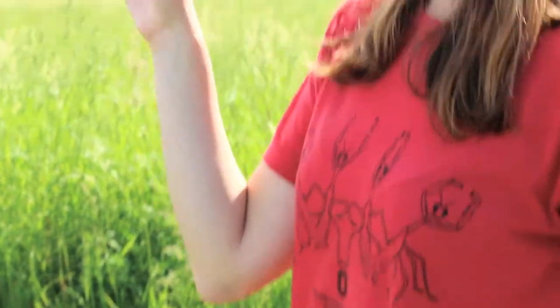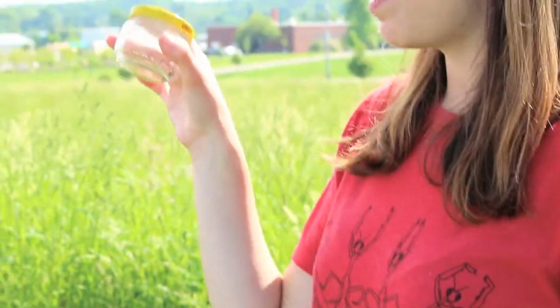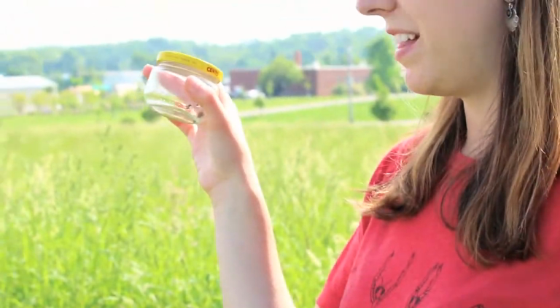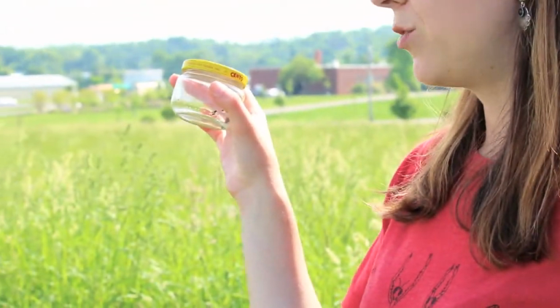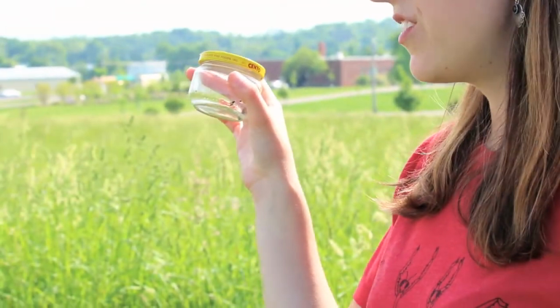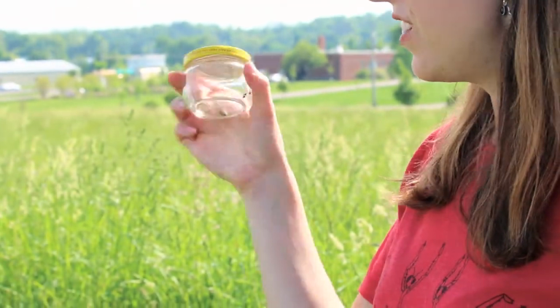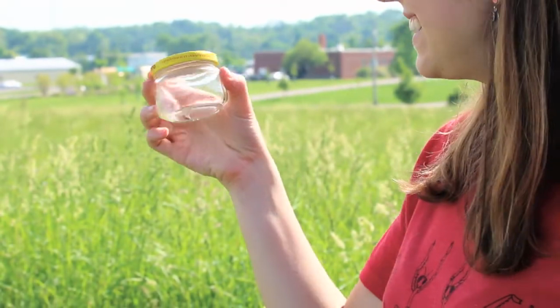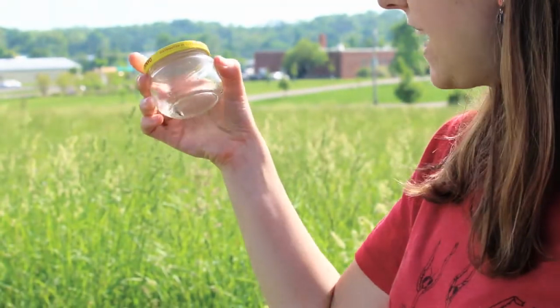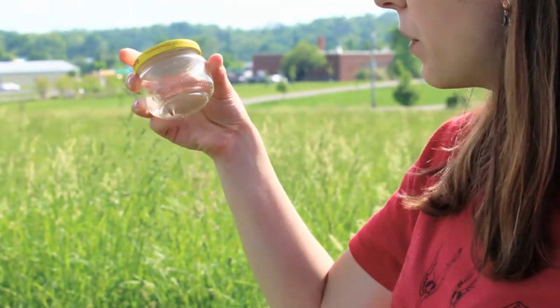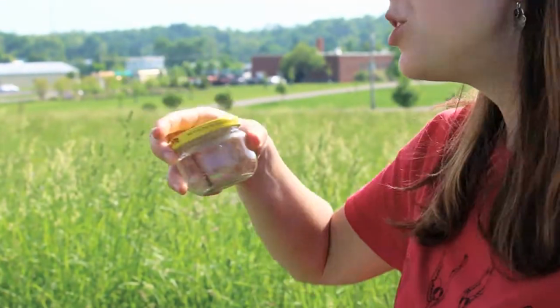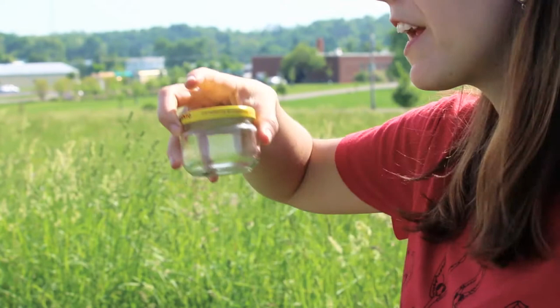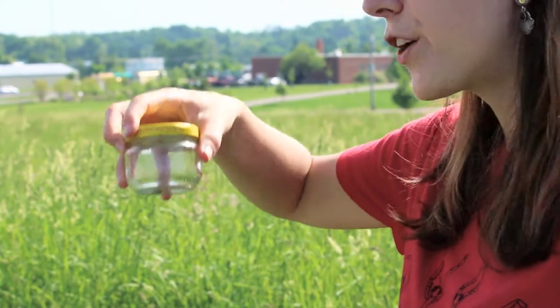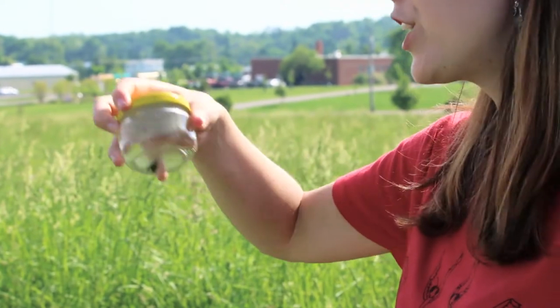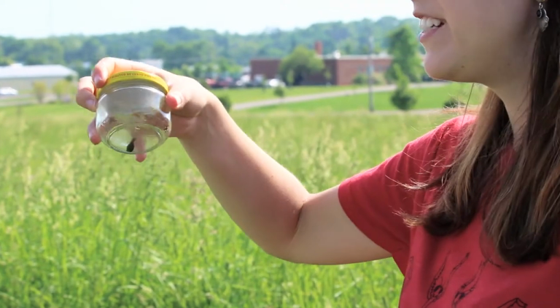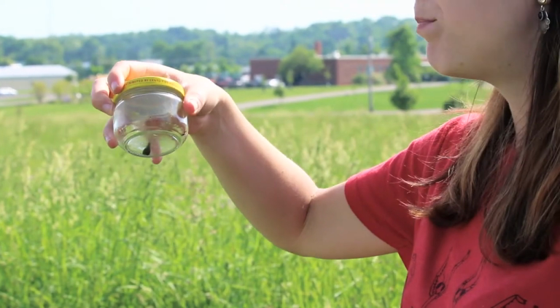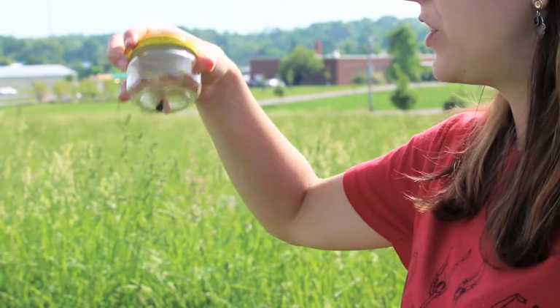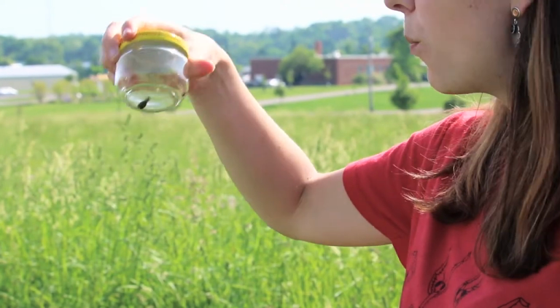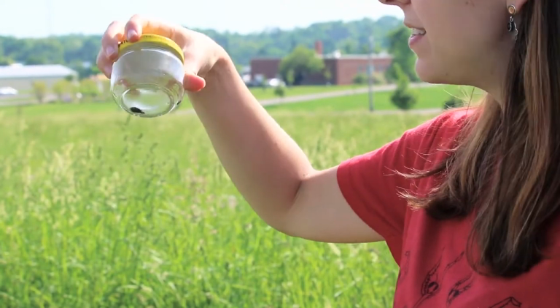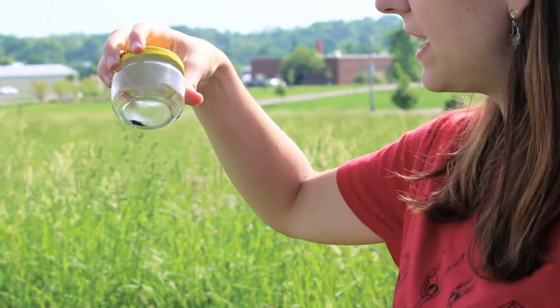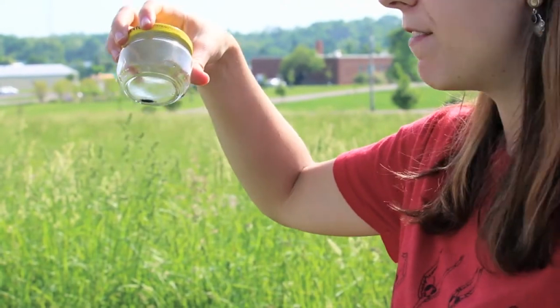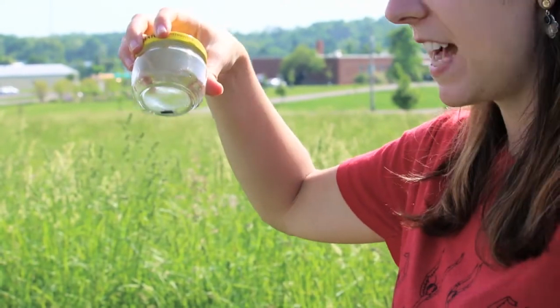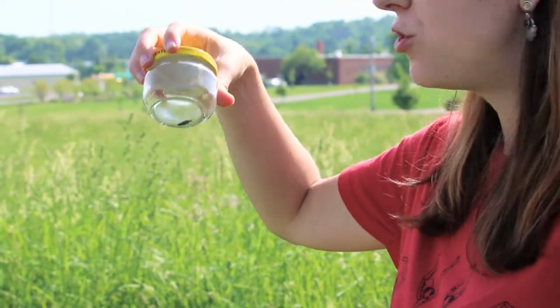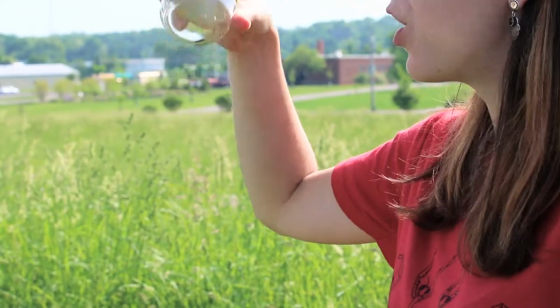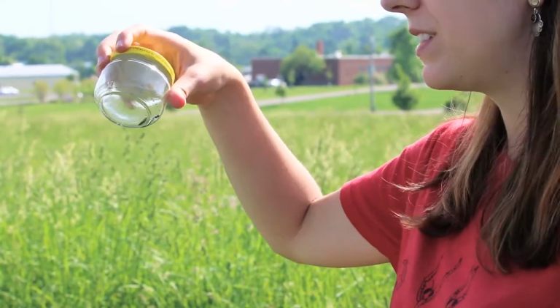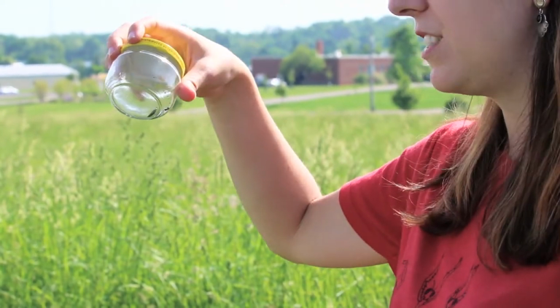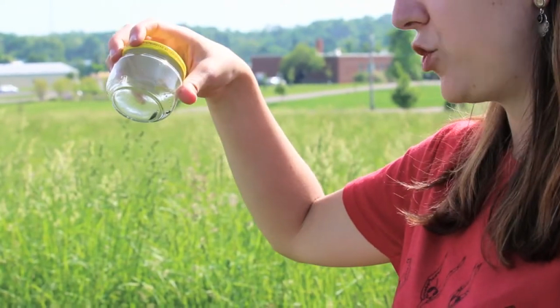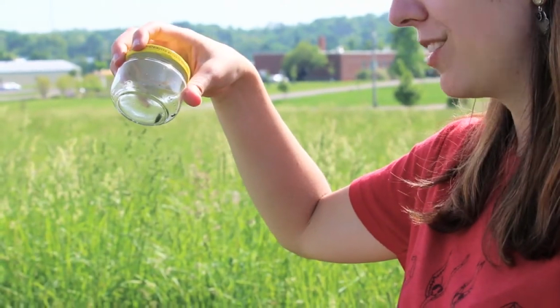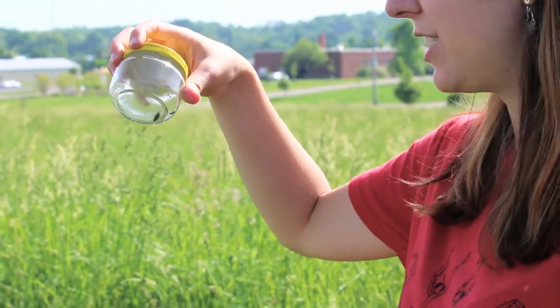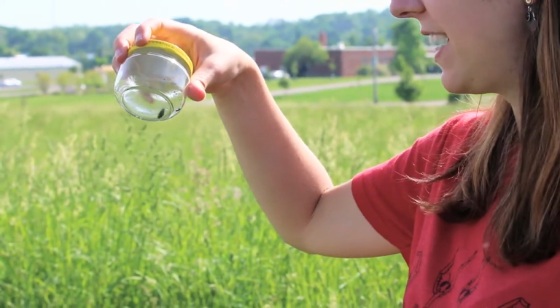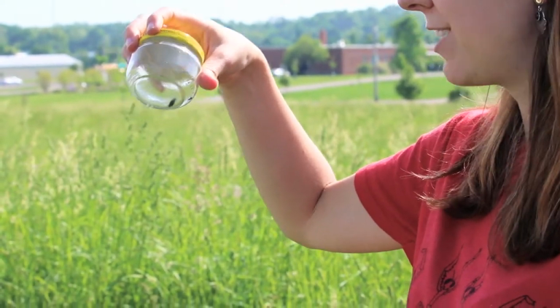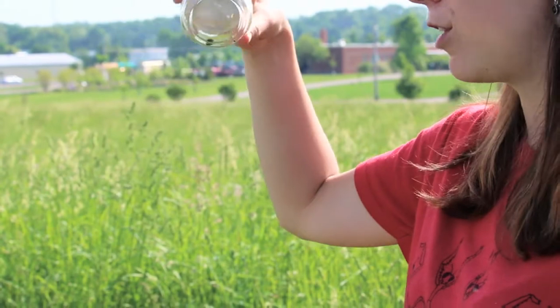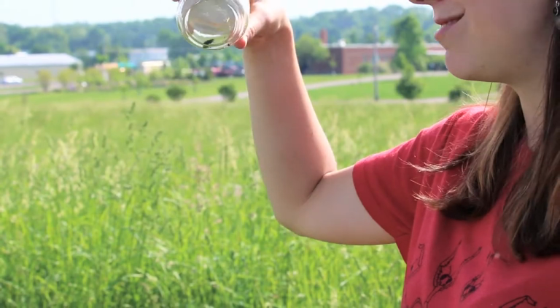That's the inside-out method: you invert your net and push the open sides of the net to the open sides of the jar until the insect falls in.